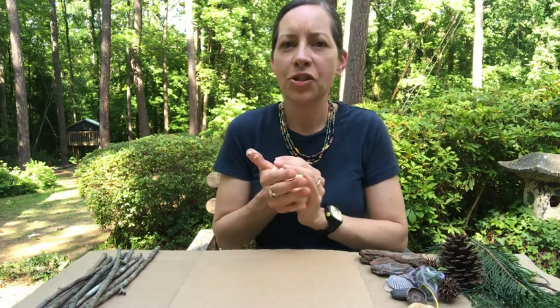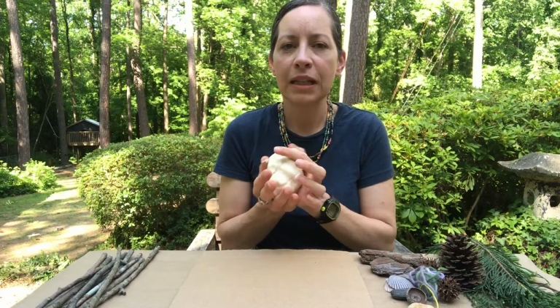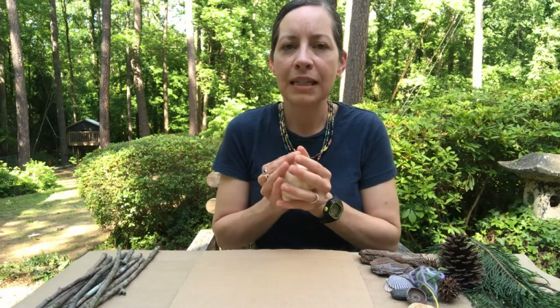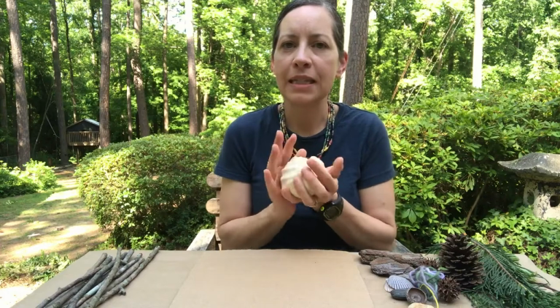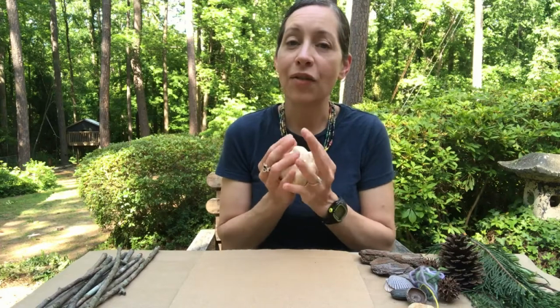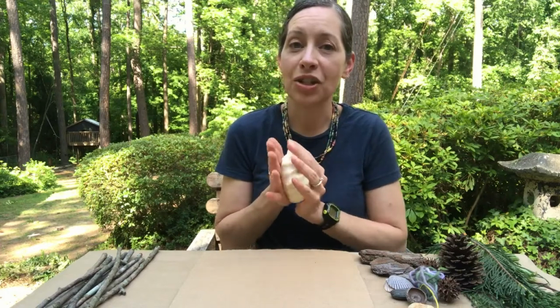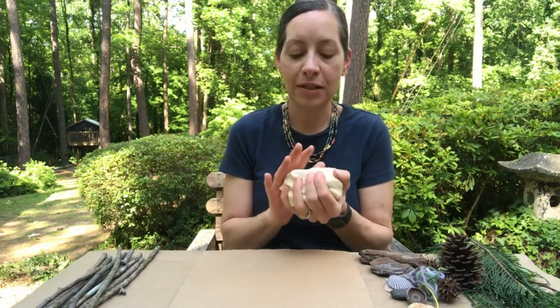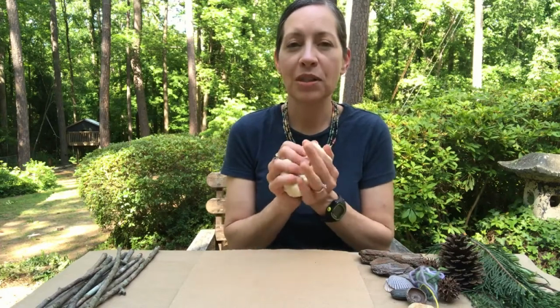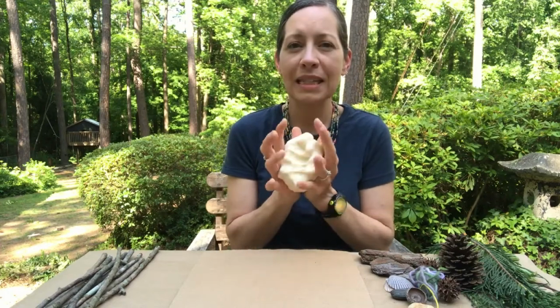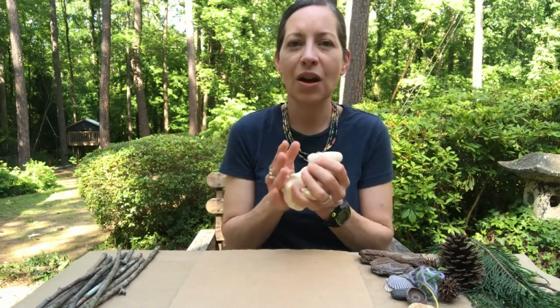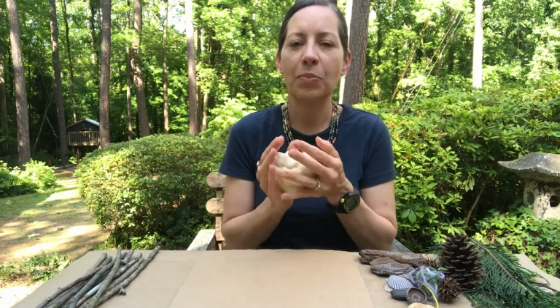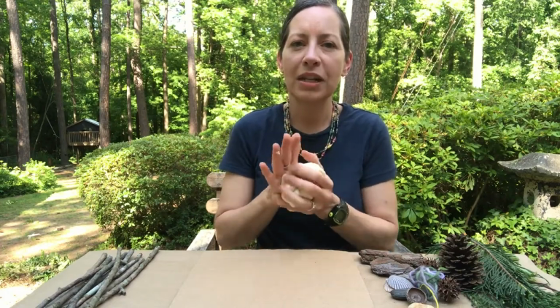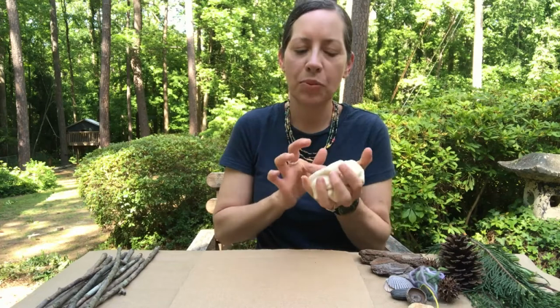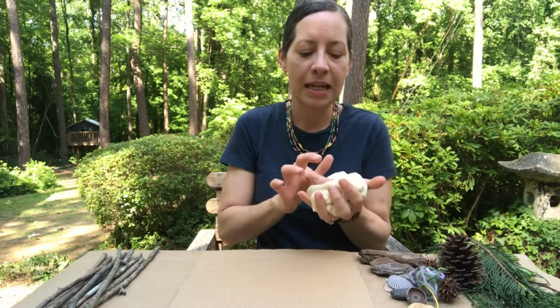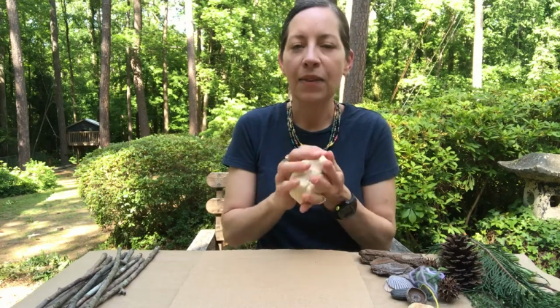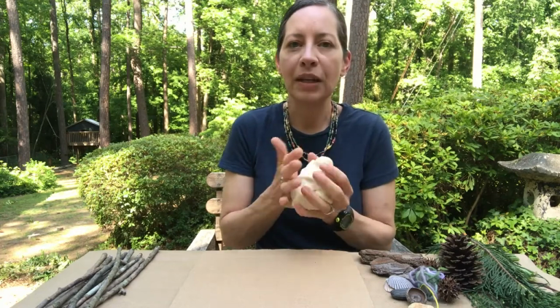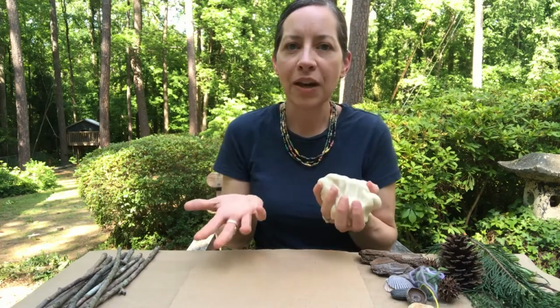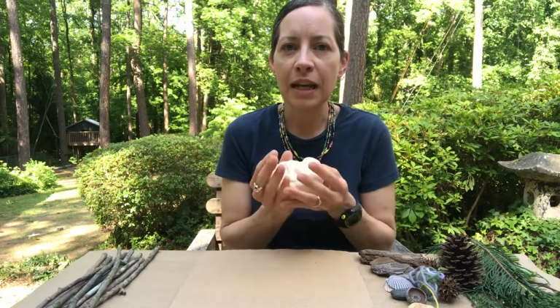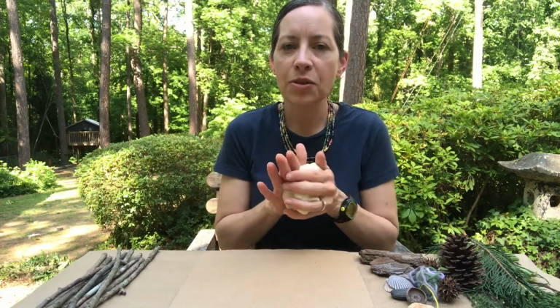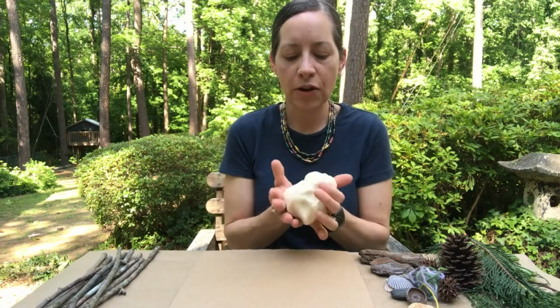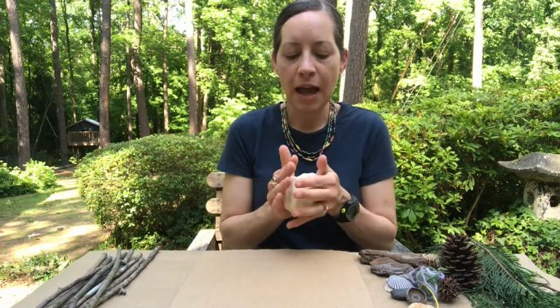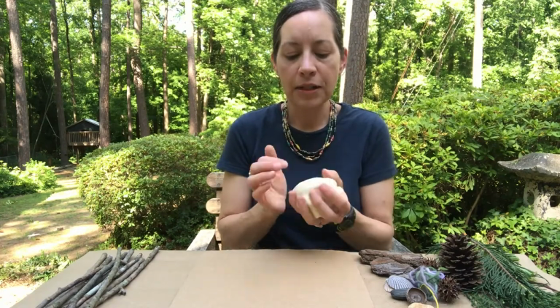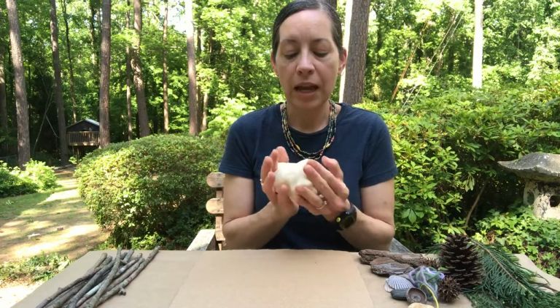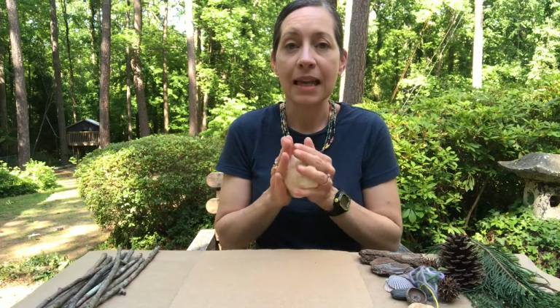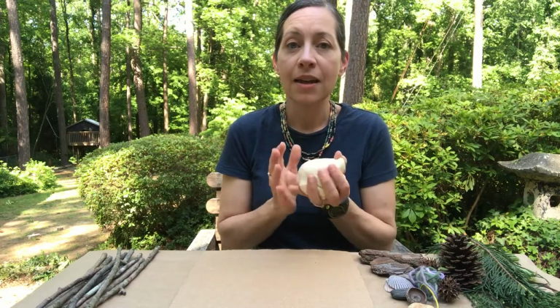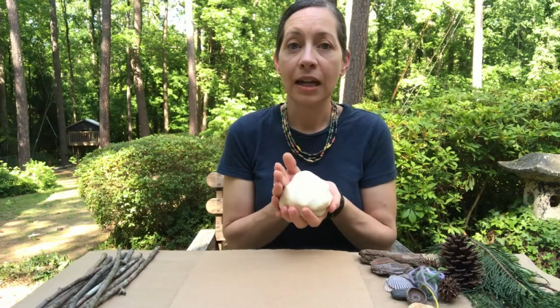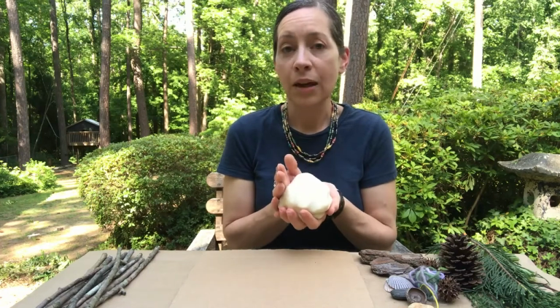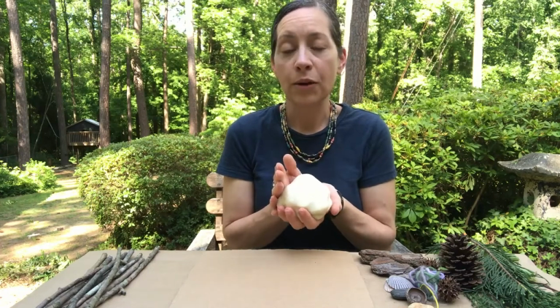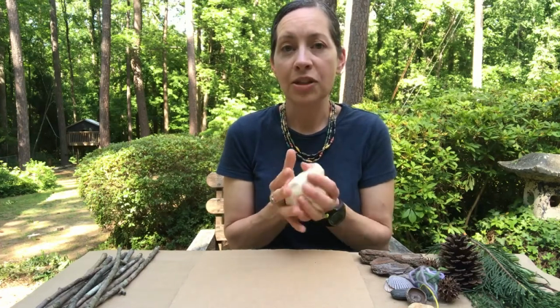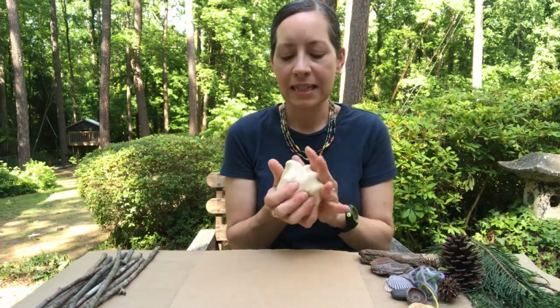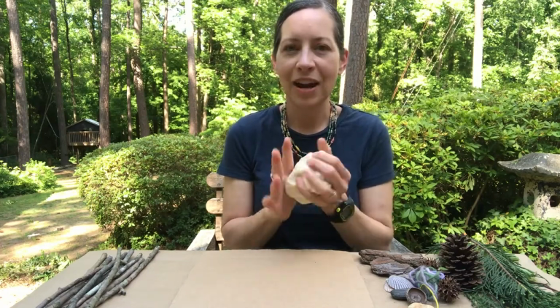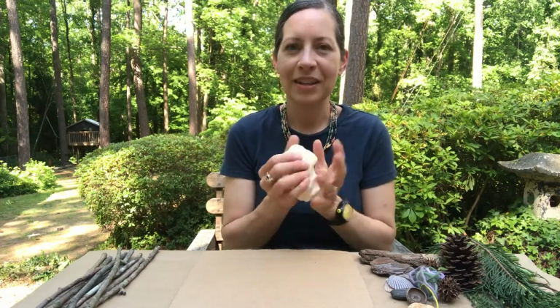Remember that that's just a really great experience in itself for young children — to be able to squeeze the dough and pinch it and push it. They are building their finger strength and also learning all the different ways that the clay or play-doh changes as they interact with it.